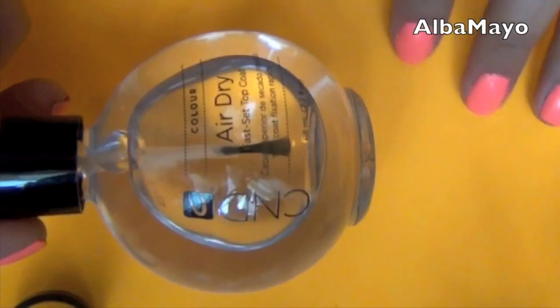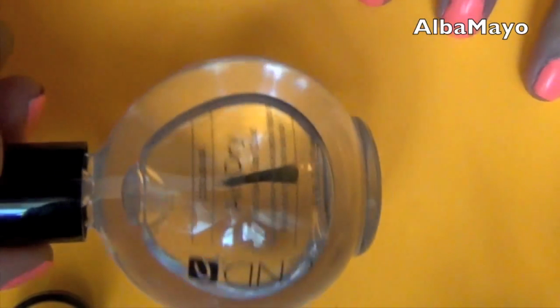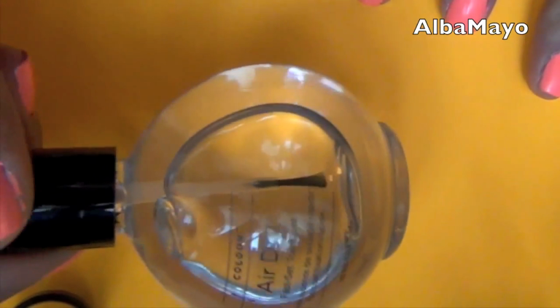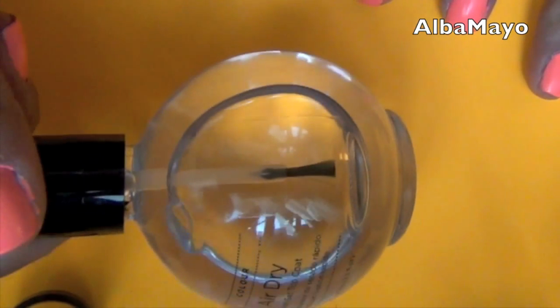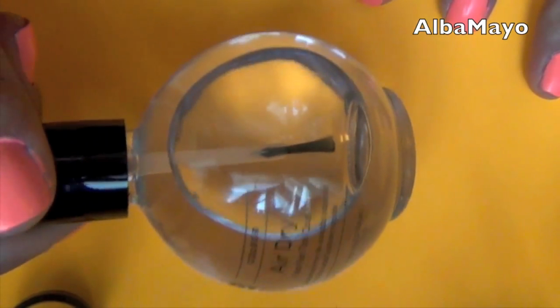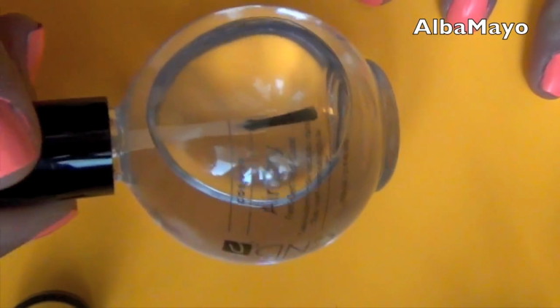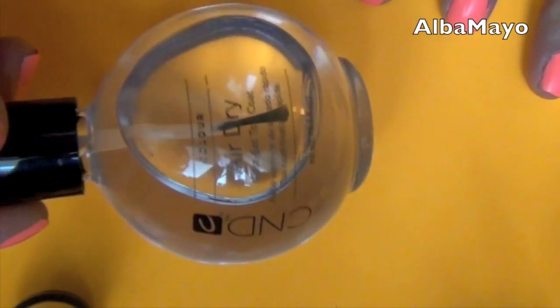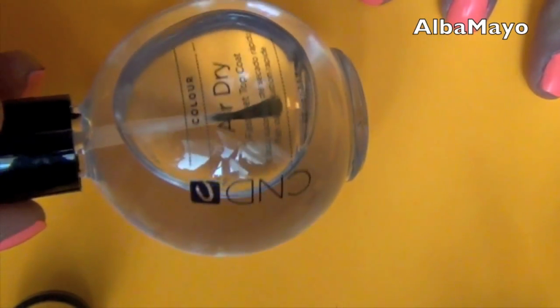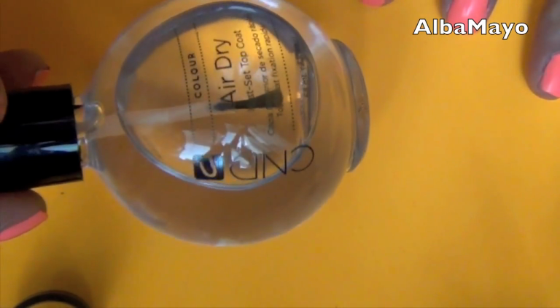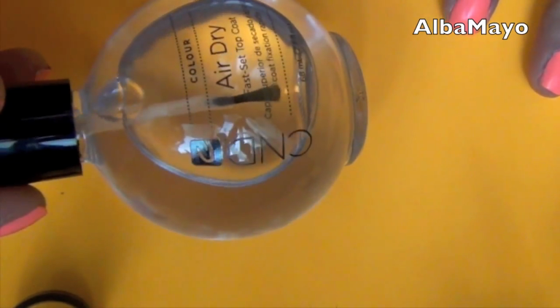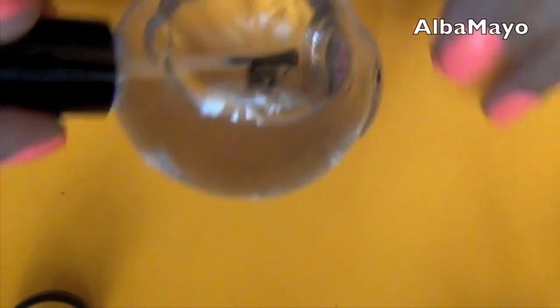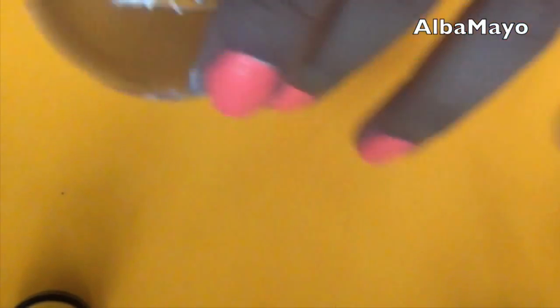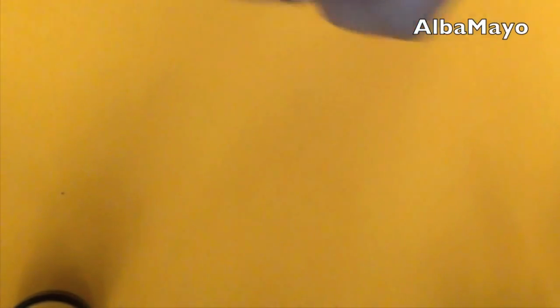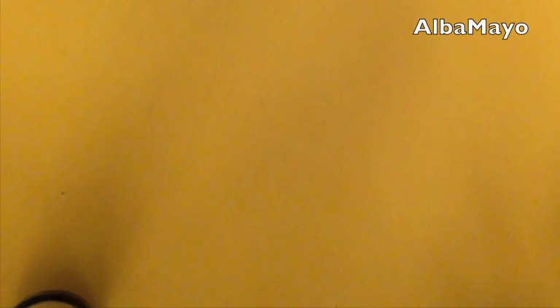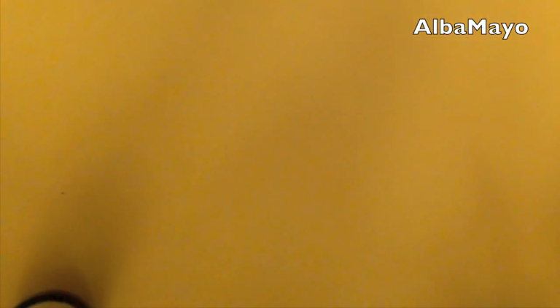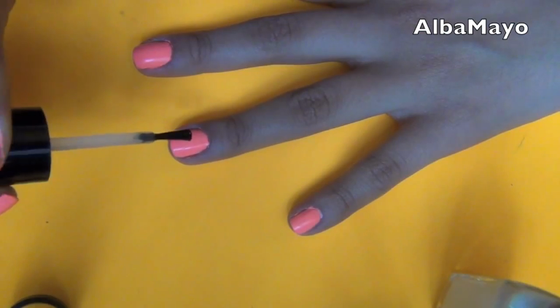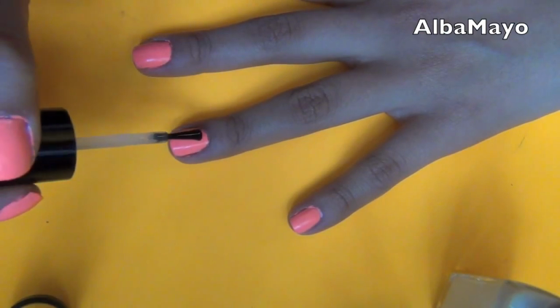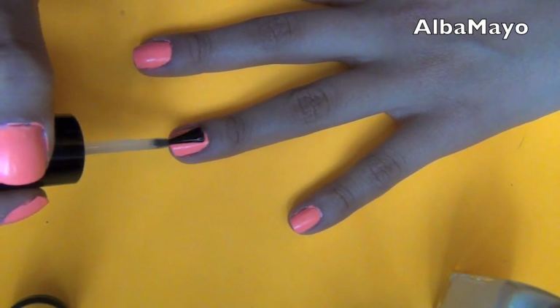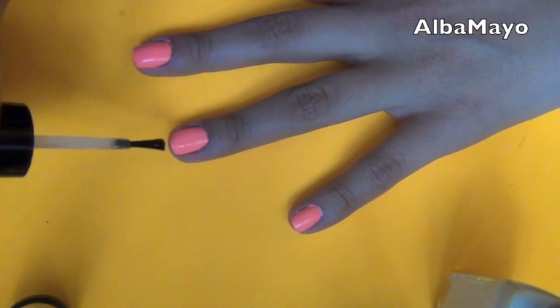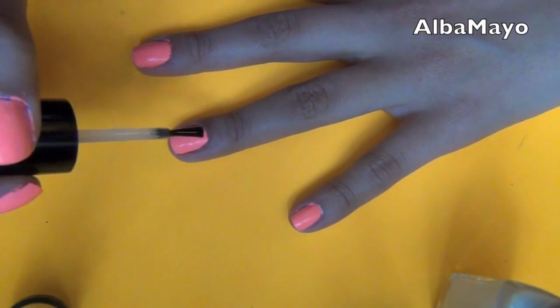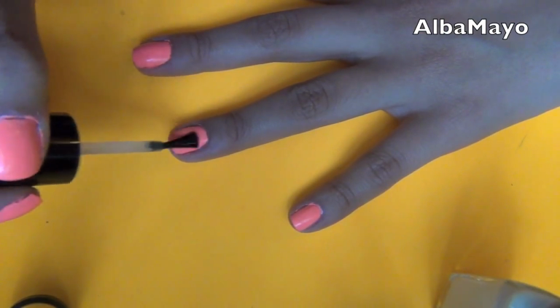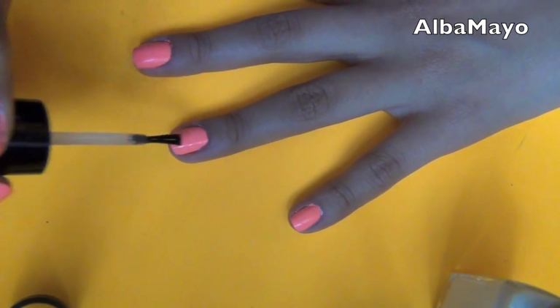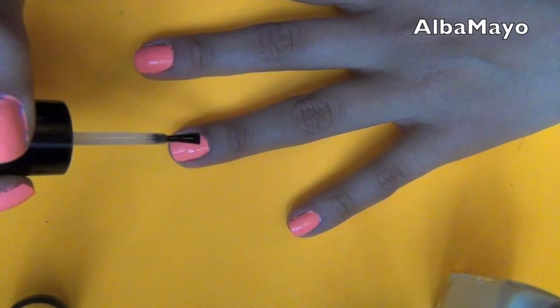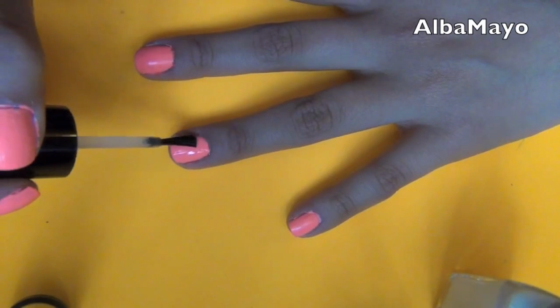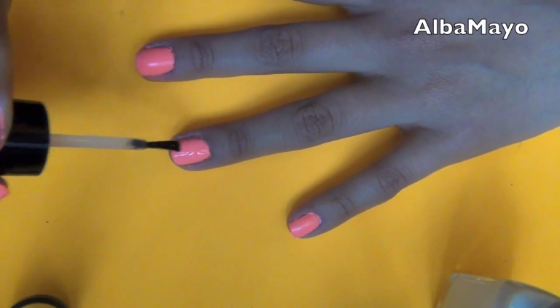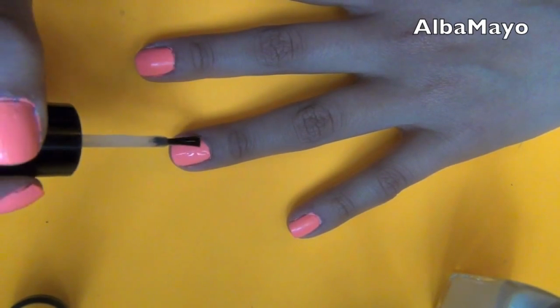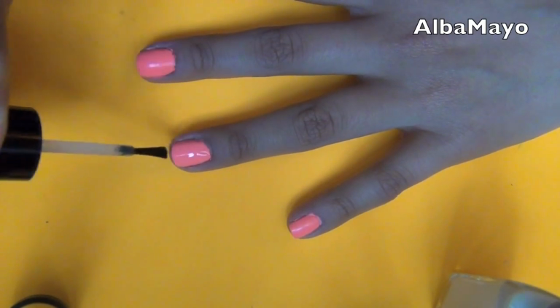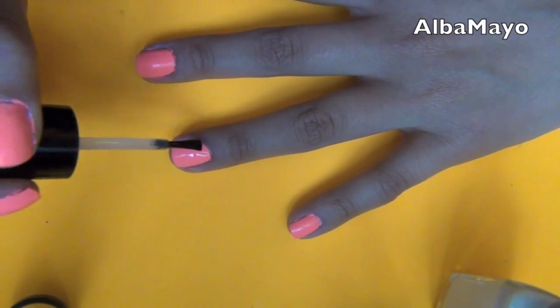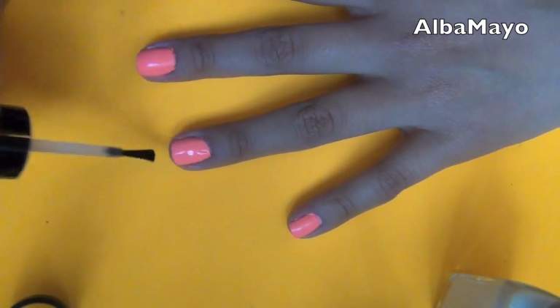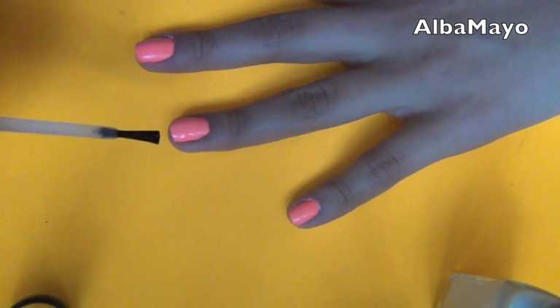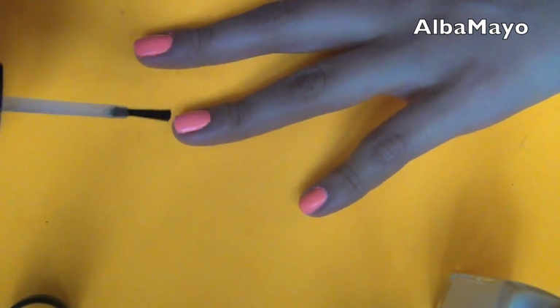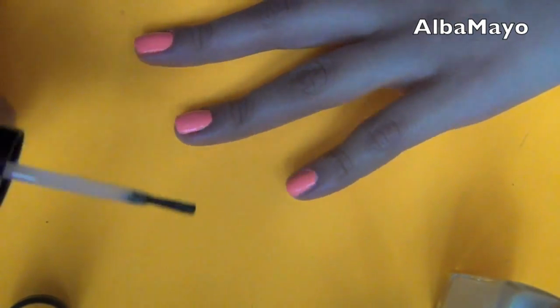Now I'm using my CND air dry top coat, and the reason why mine is so big is because I got it at a professional place called Cosmopross.